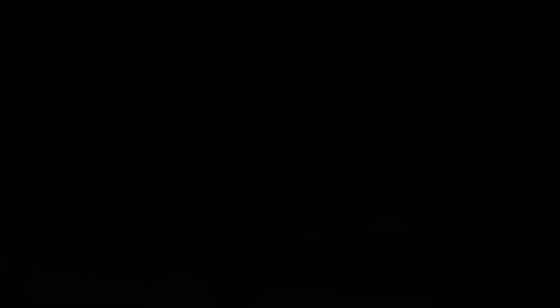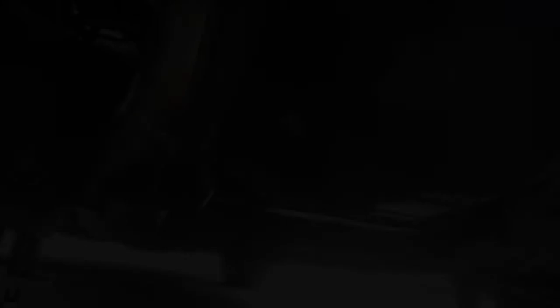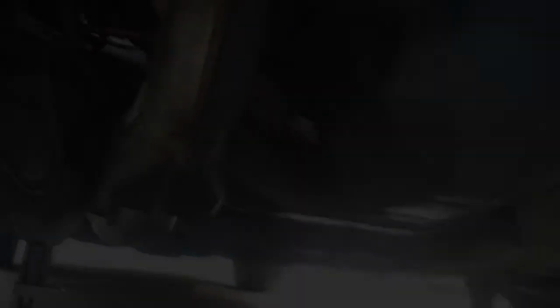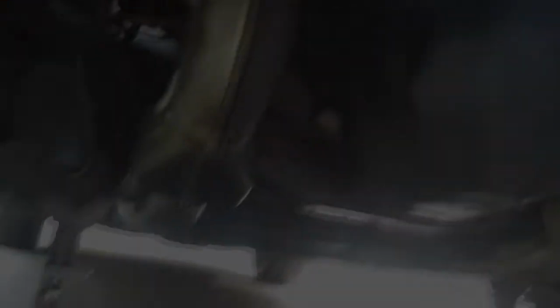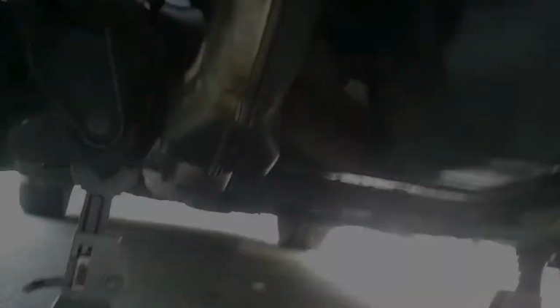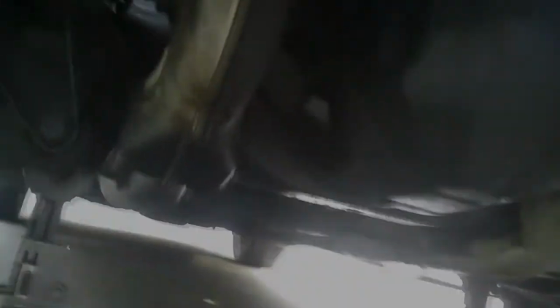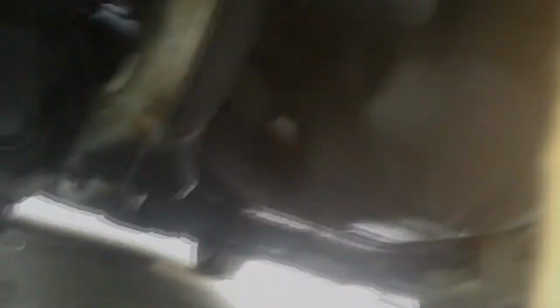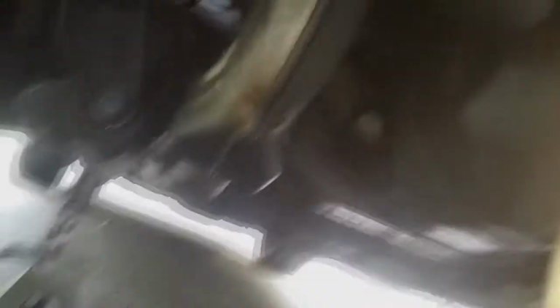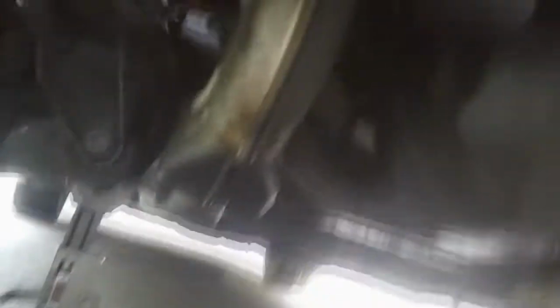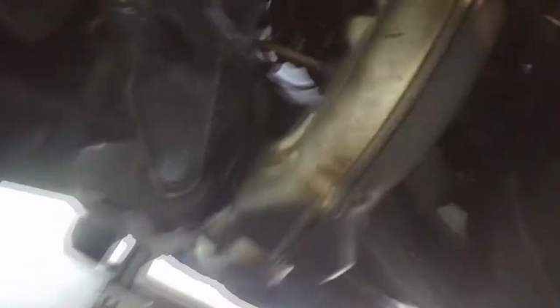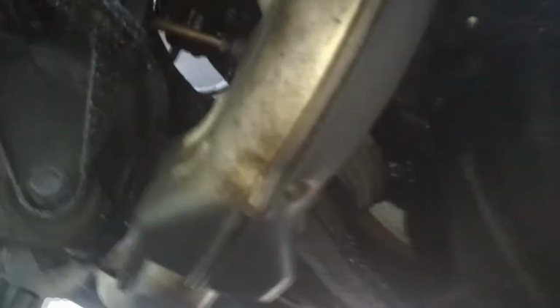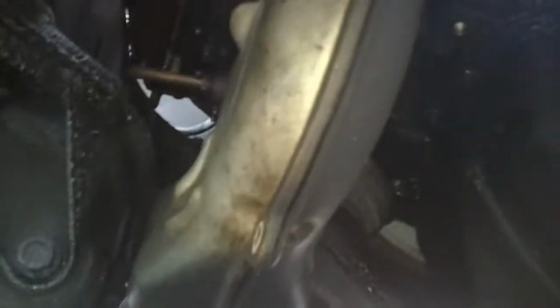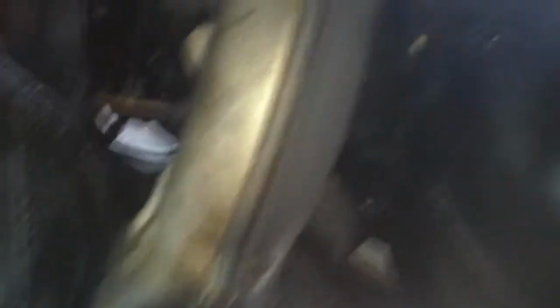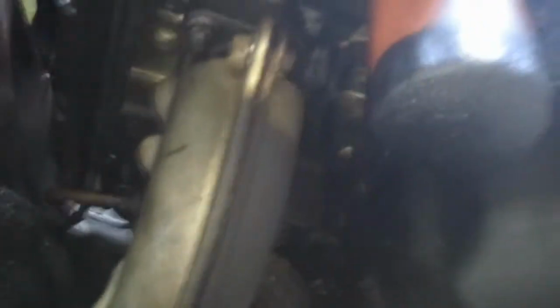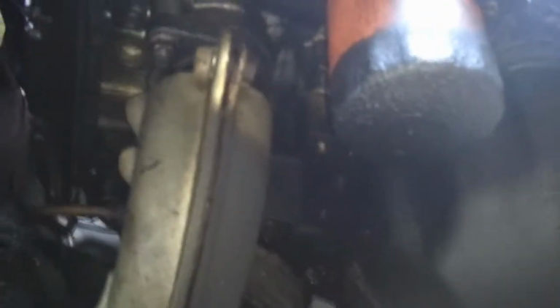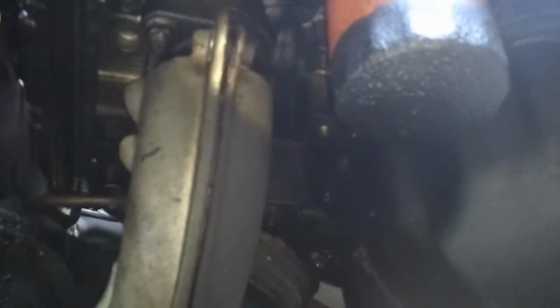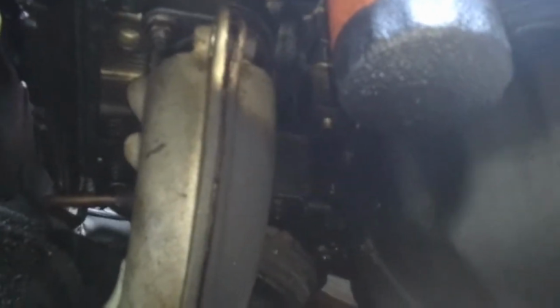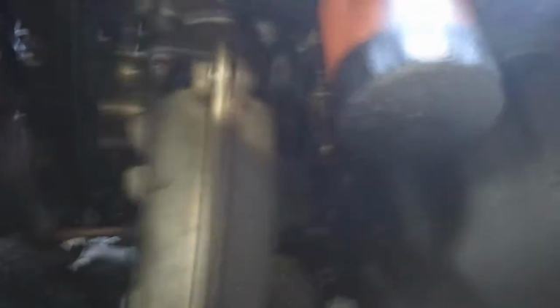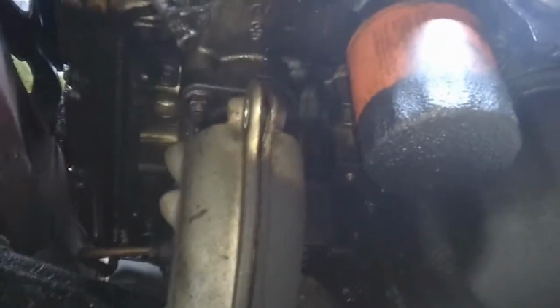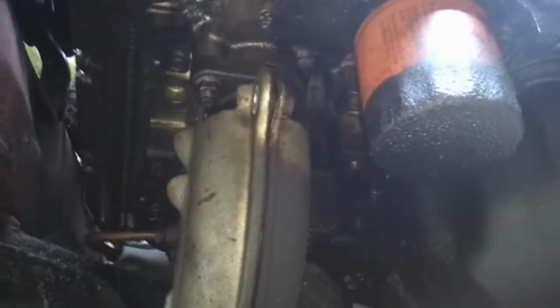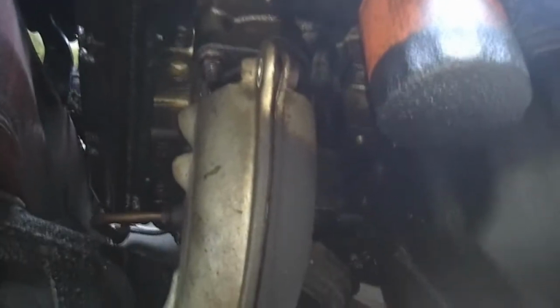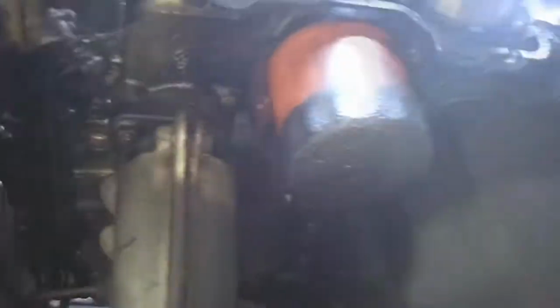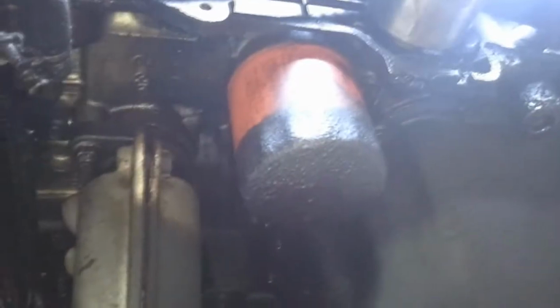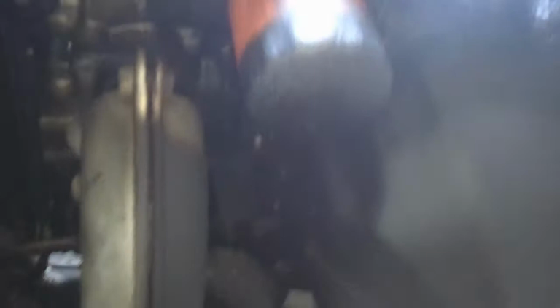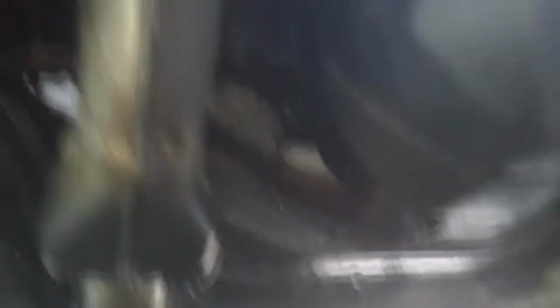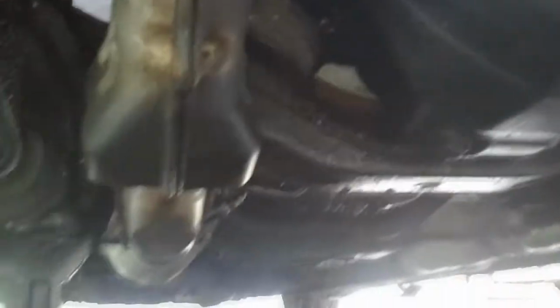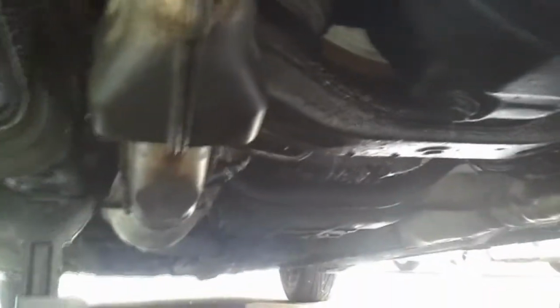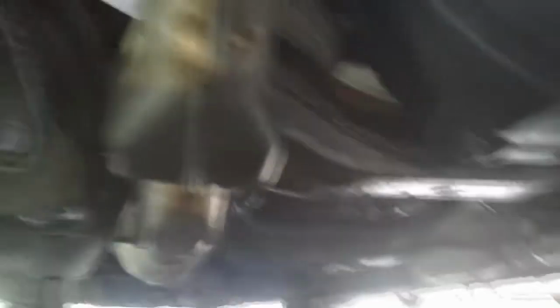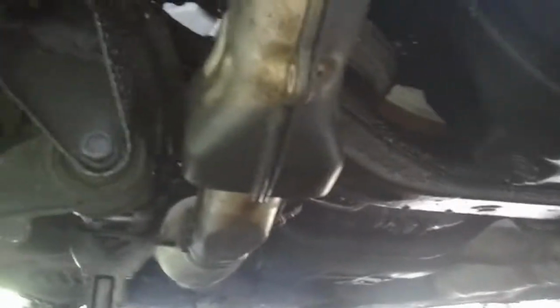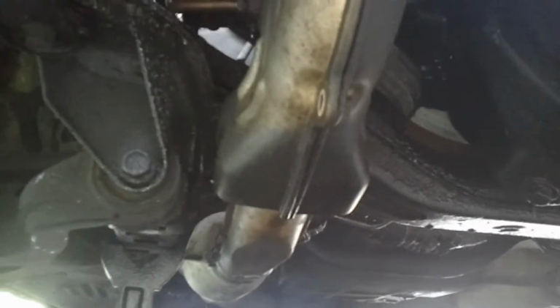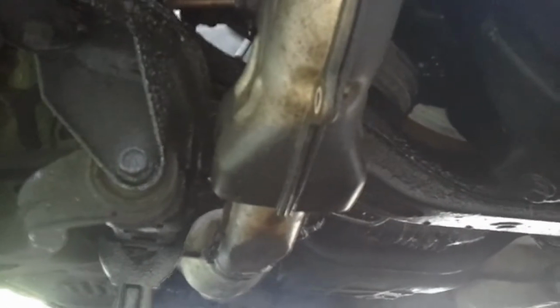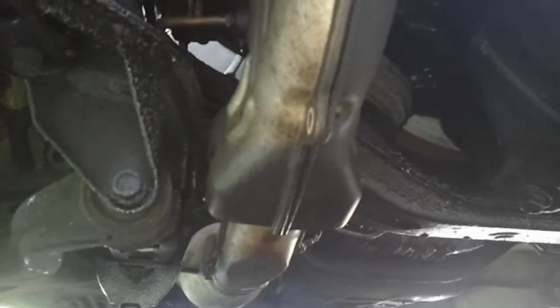Hey, Subimods here, aka Backwoods Bob. What we've got here is a 93 LSI SVX. I'm taking the engine out, however the transmission is slipping.